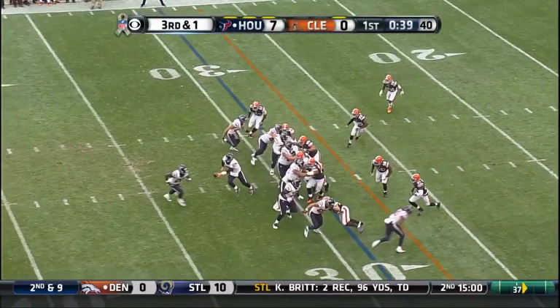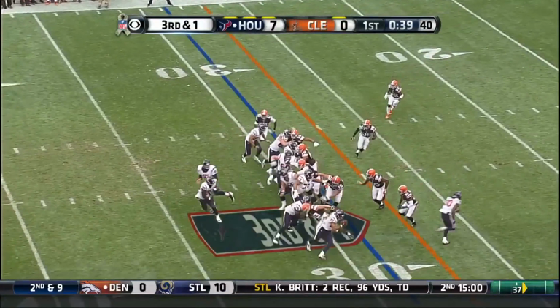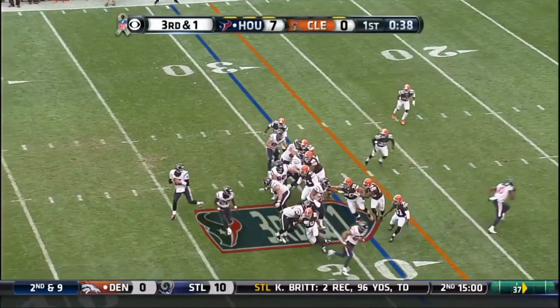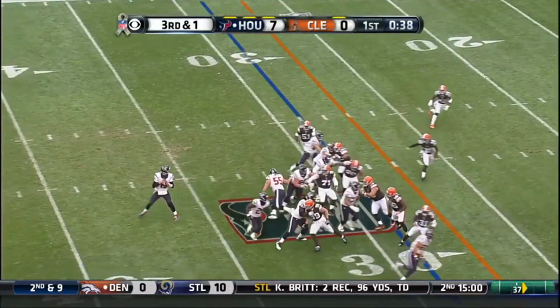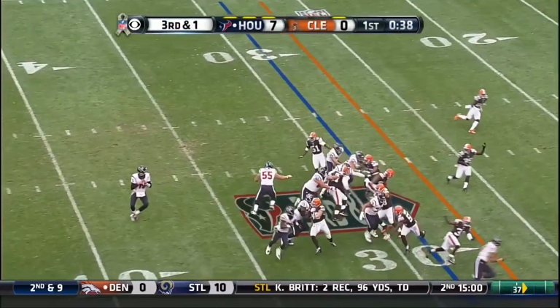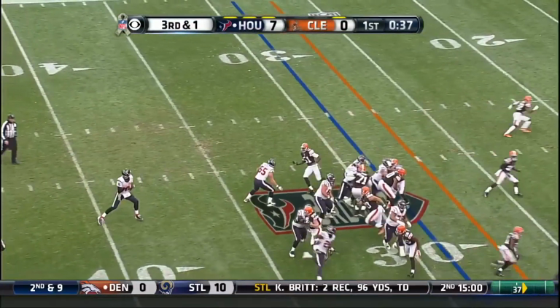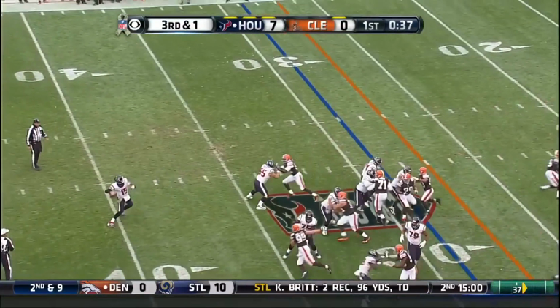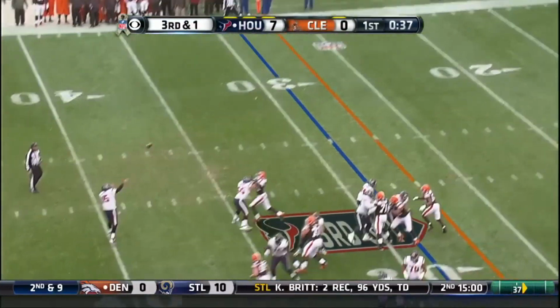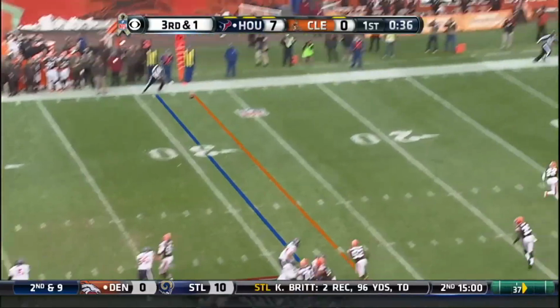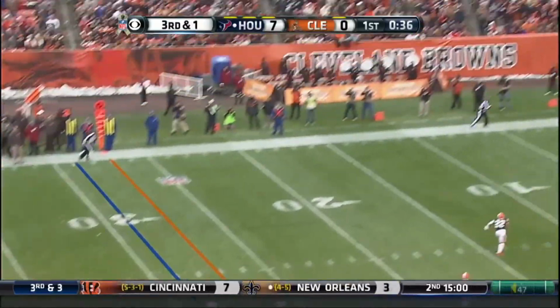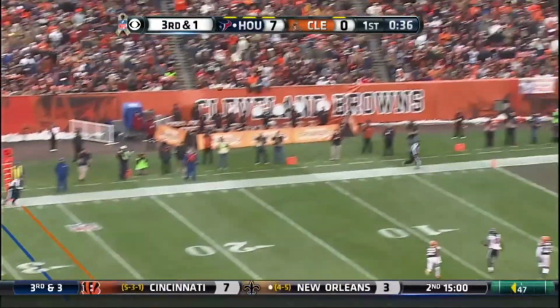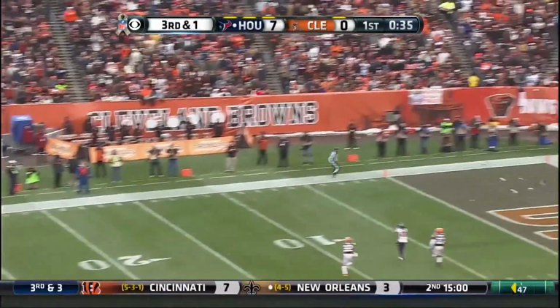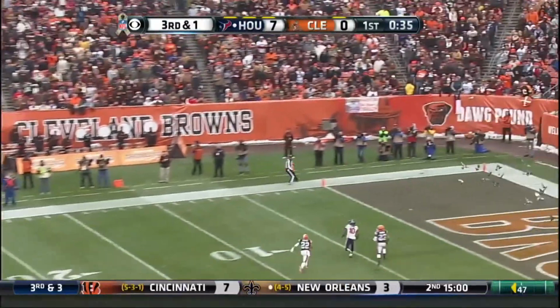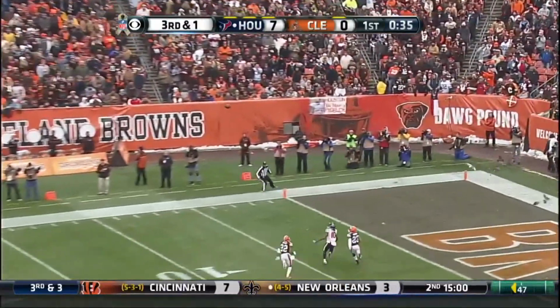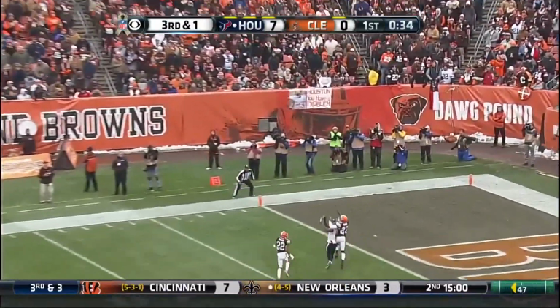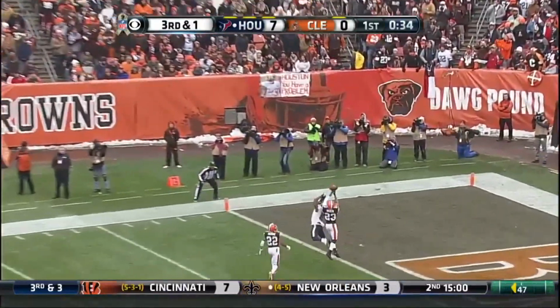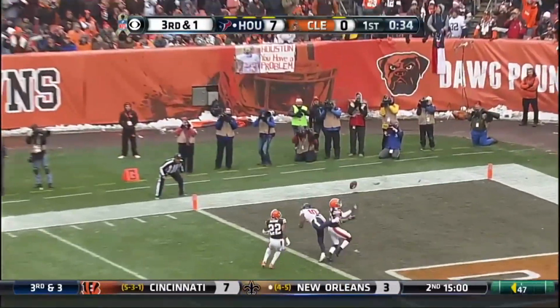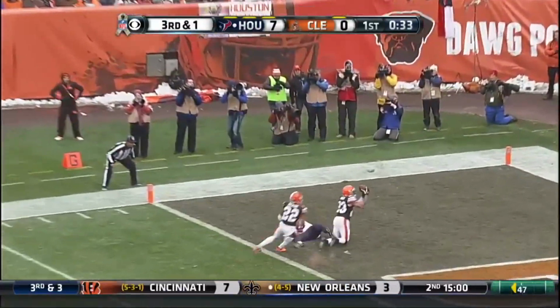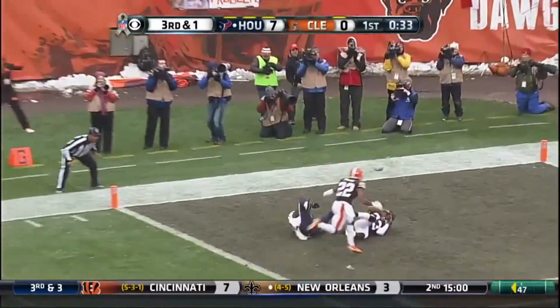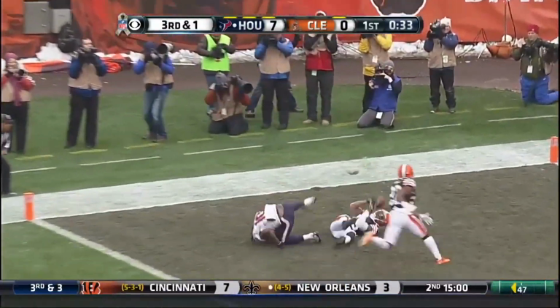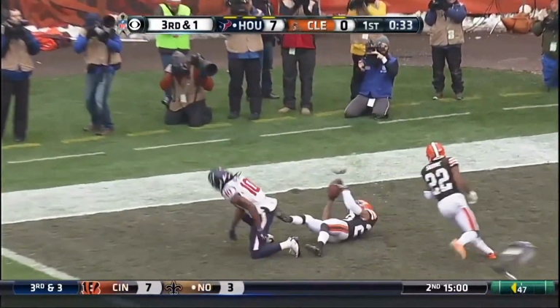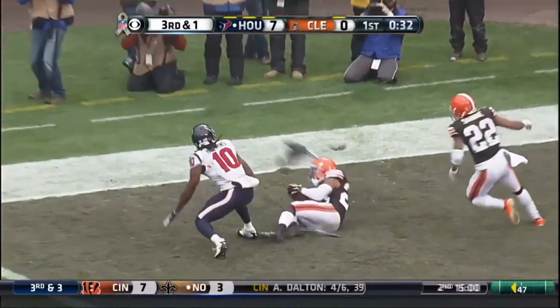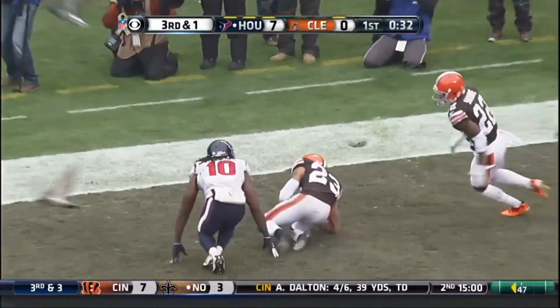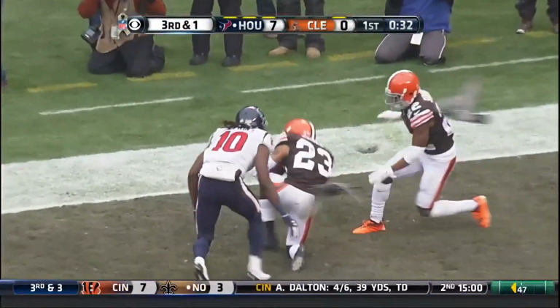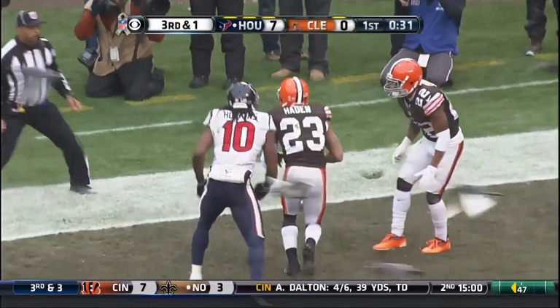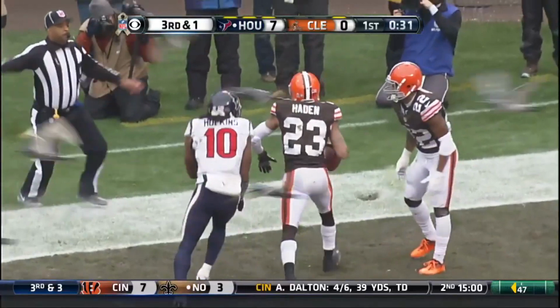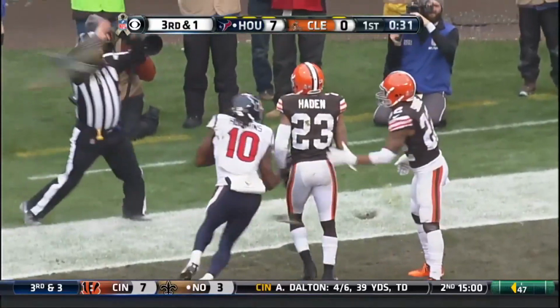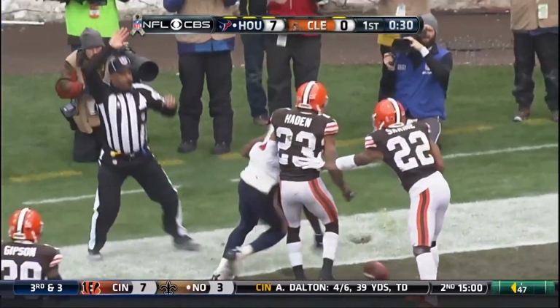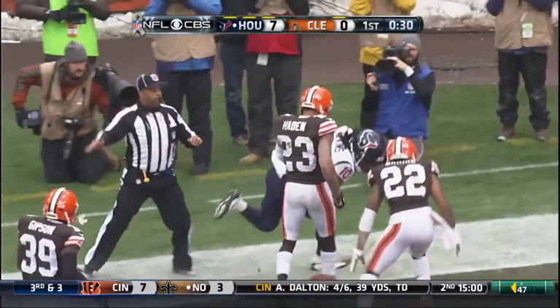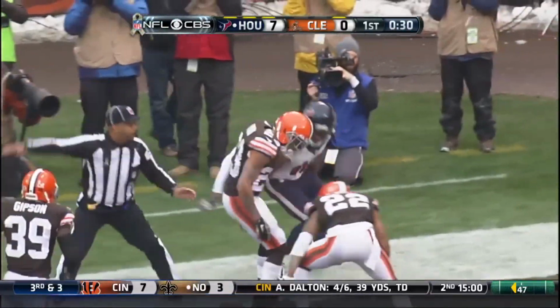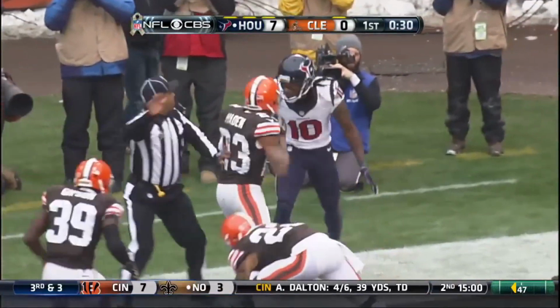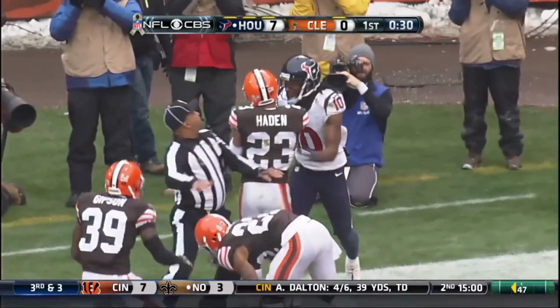Texans hustle to the line on third and one. Mallett looking deep for Hopkins into the end zone — and it is intercepted! What a play by Joe Hayden!